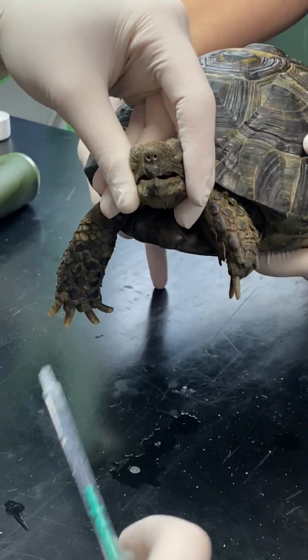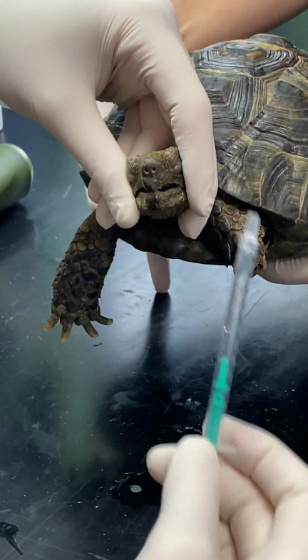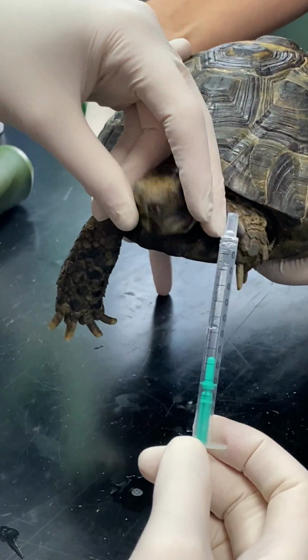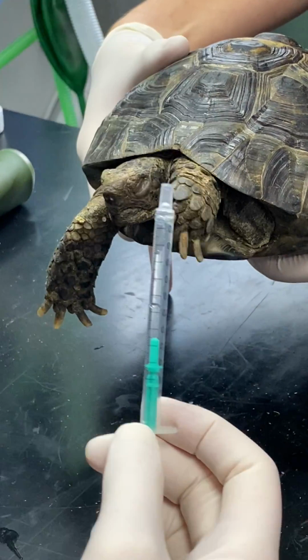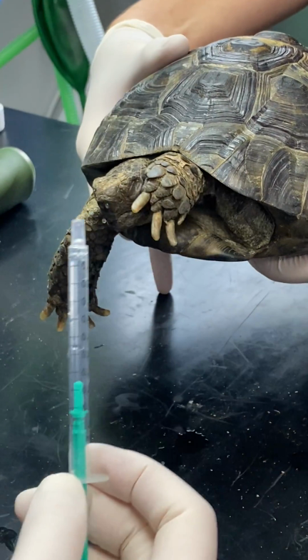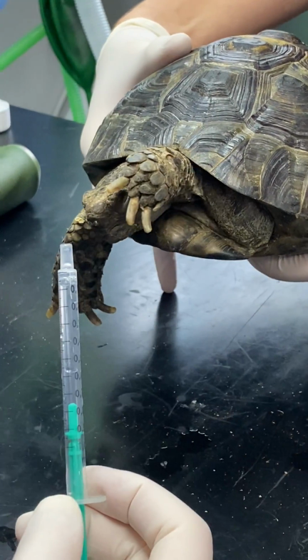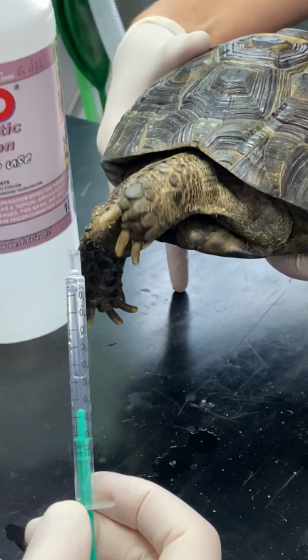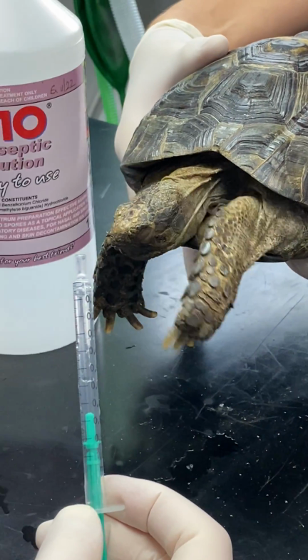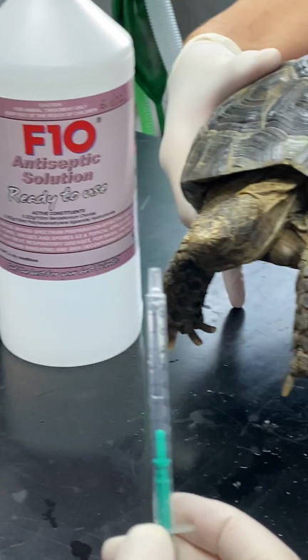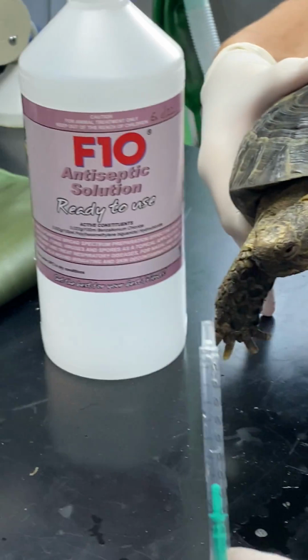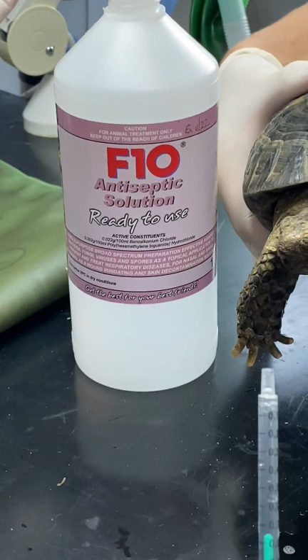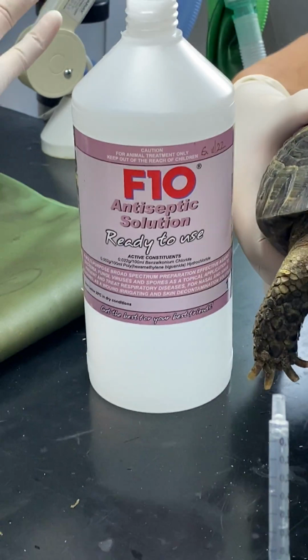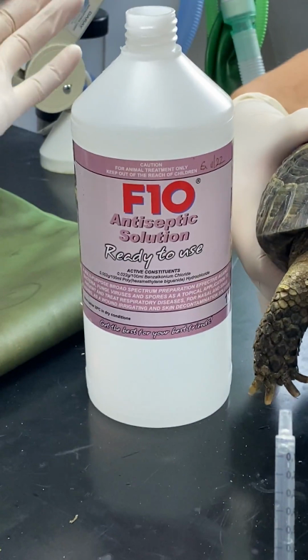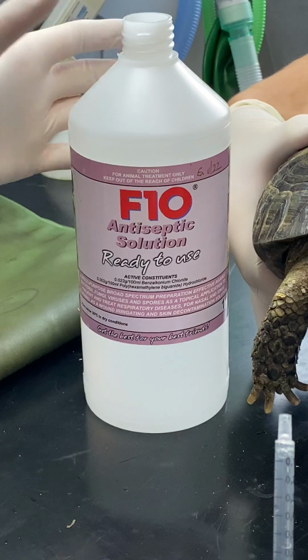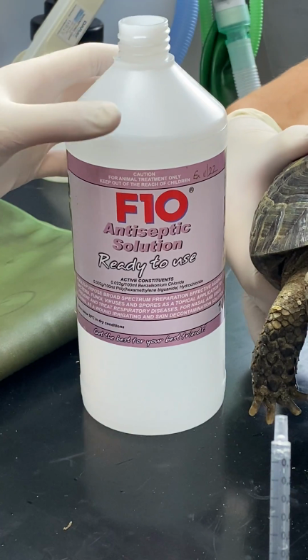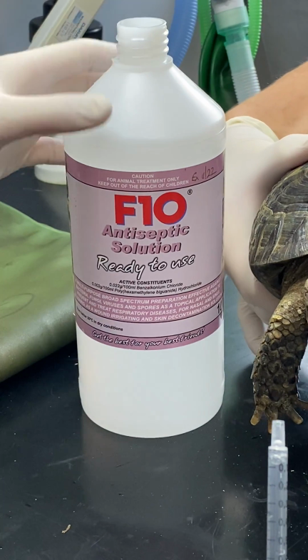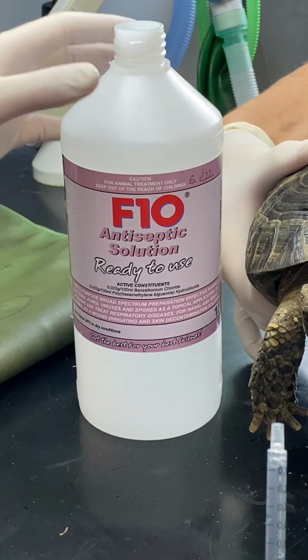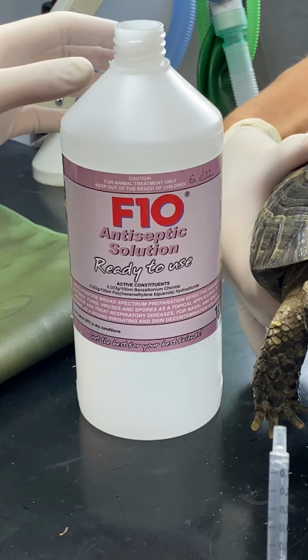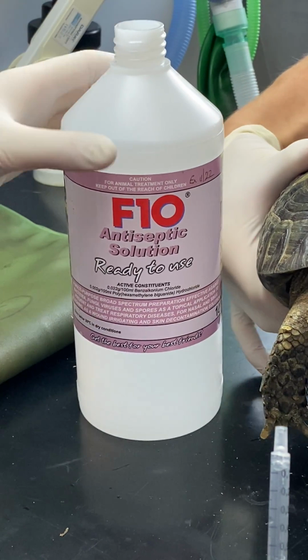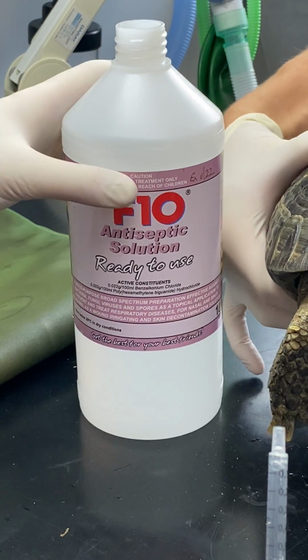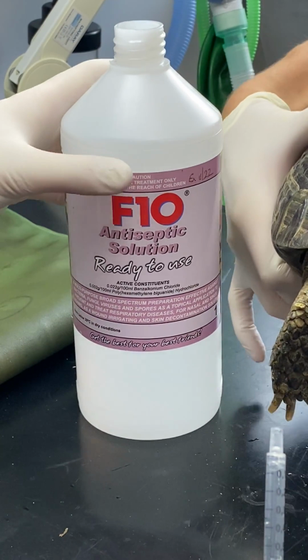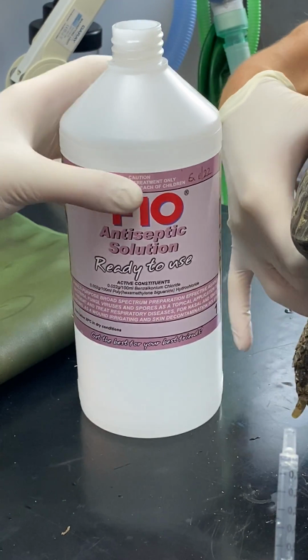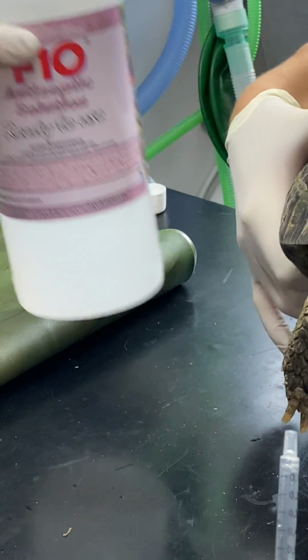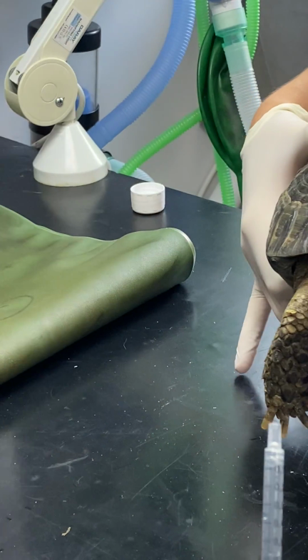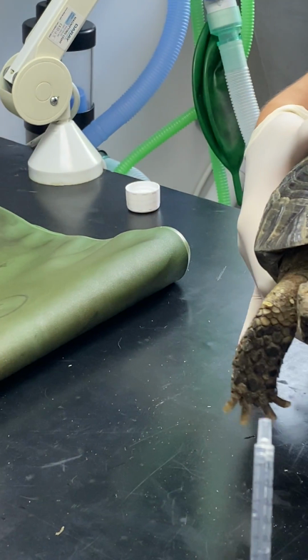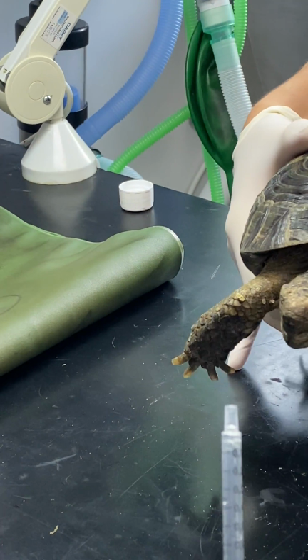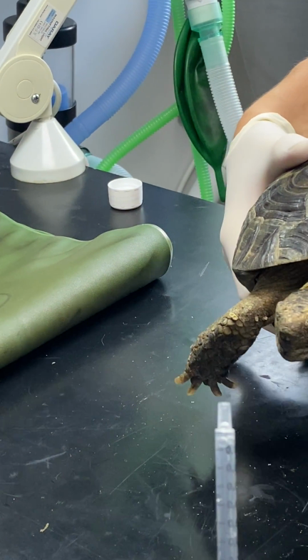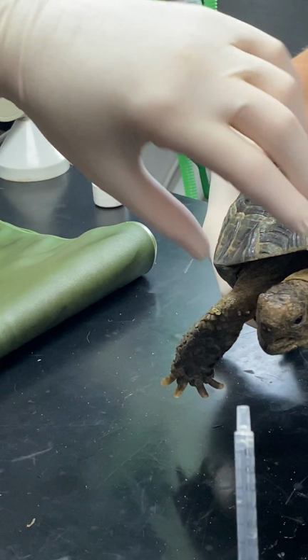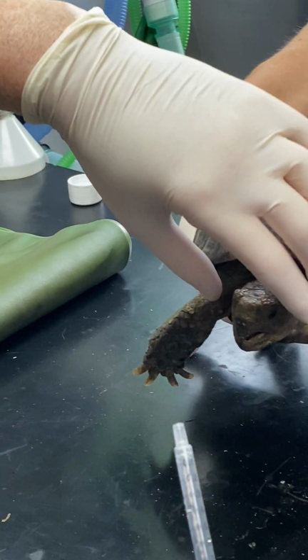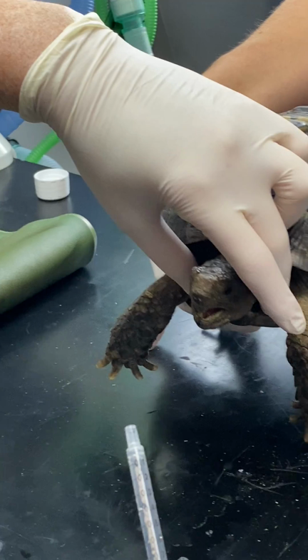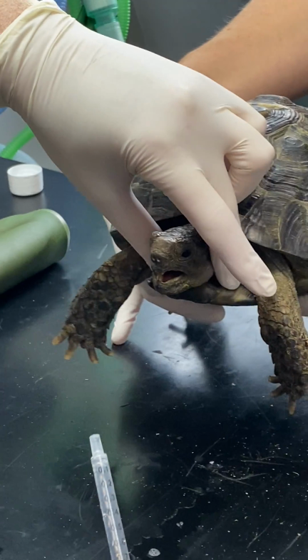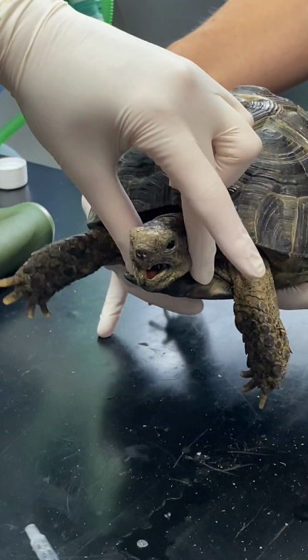This is a product called F10. We're using an antiseptic solution which is readily diluted already, but if you're using the super concentrated version, you want to do a 1 in 250 dilution.